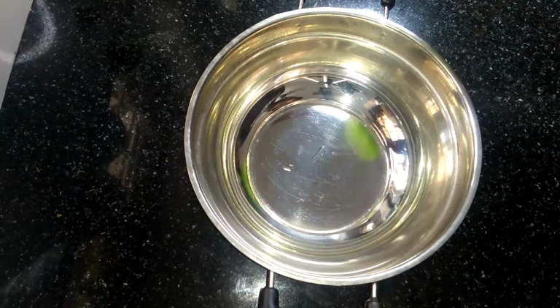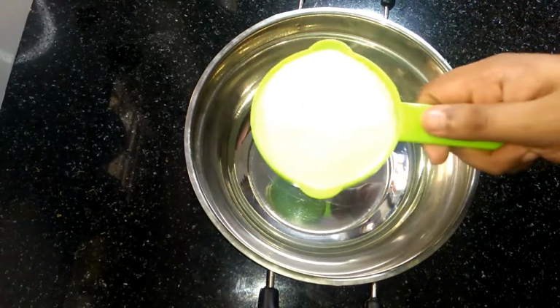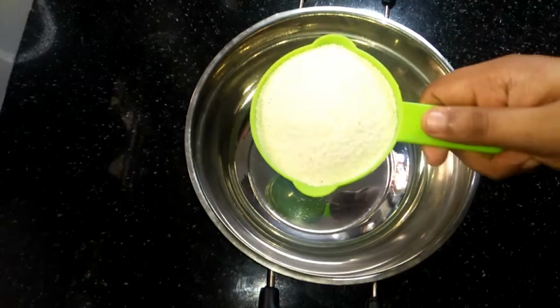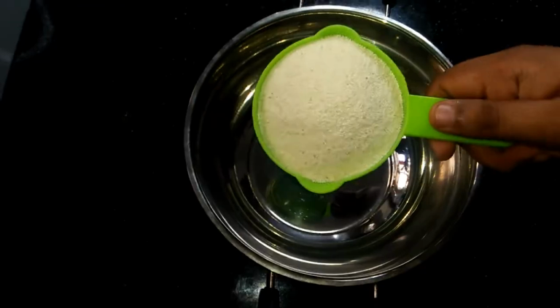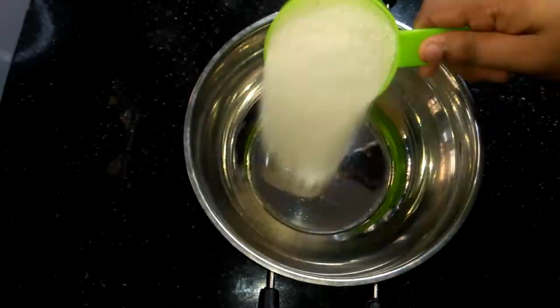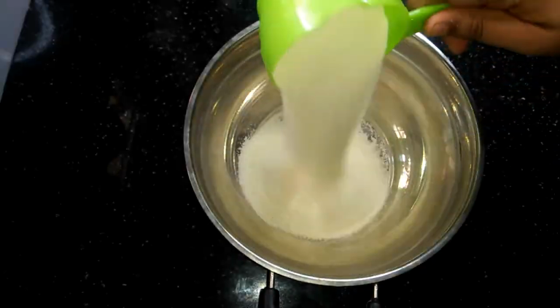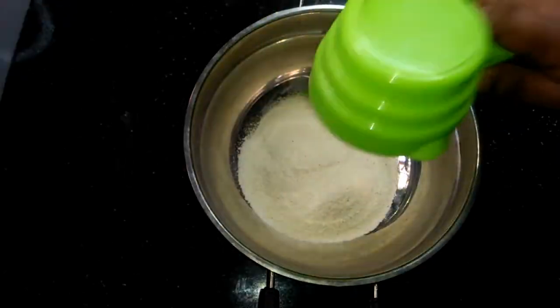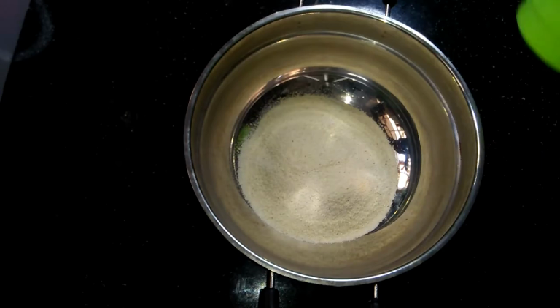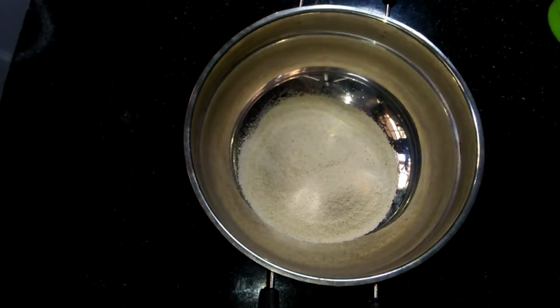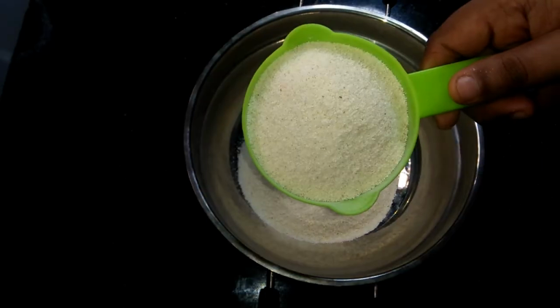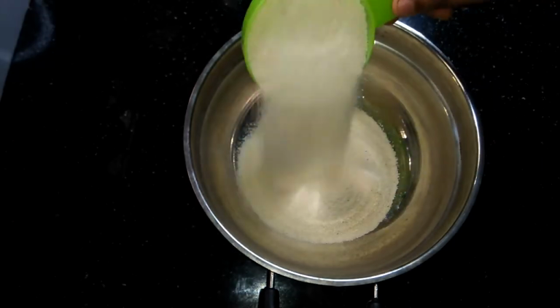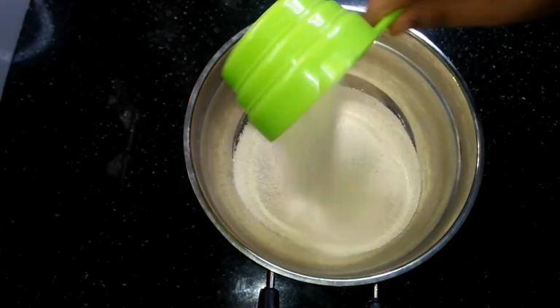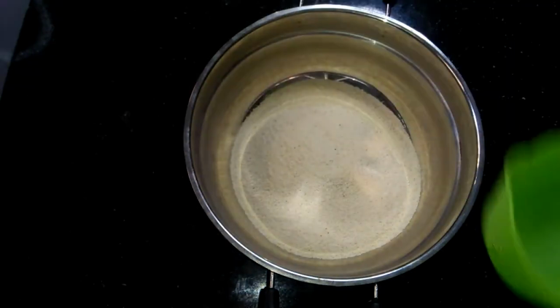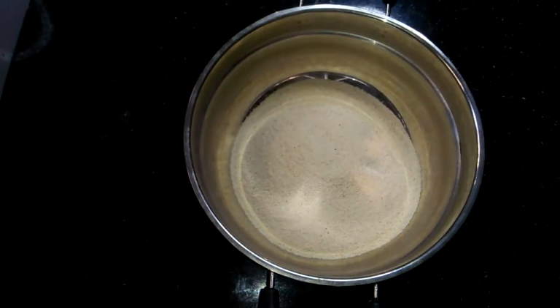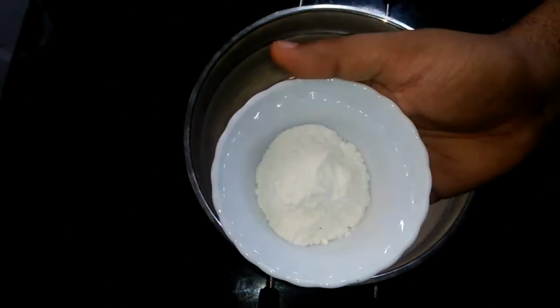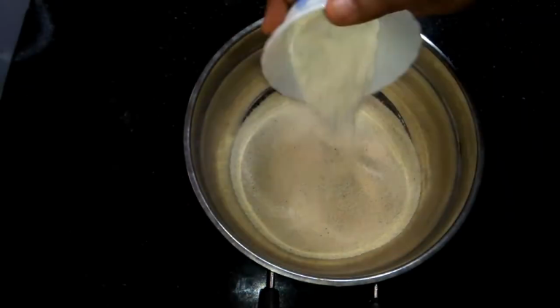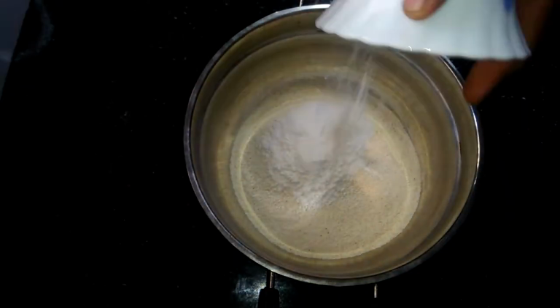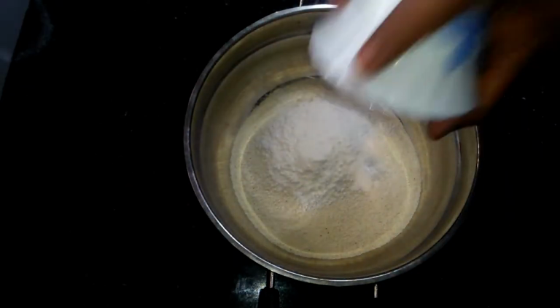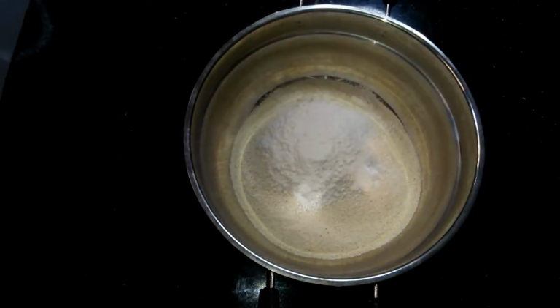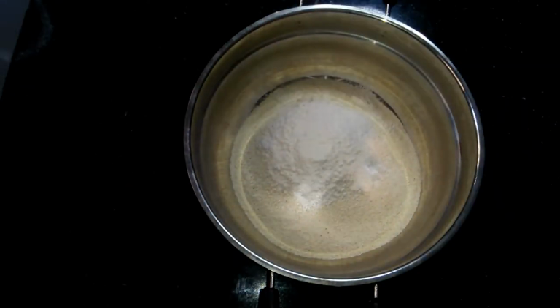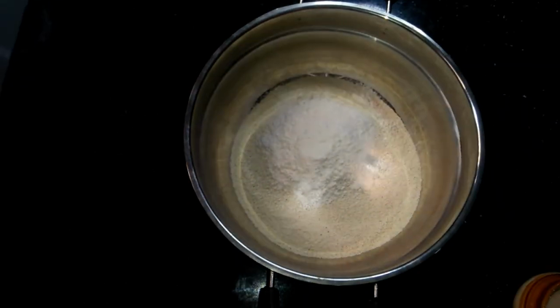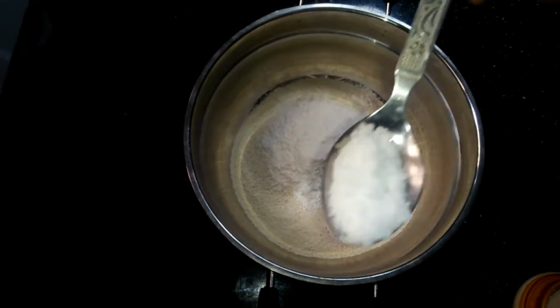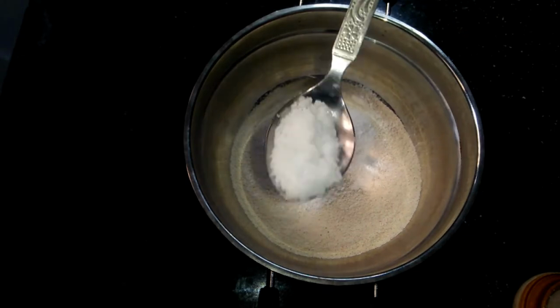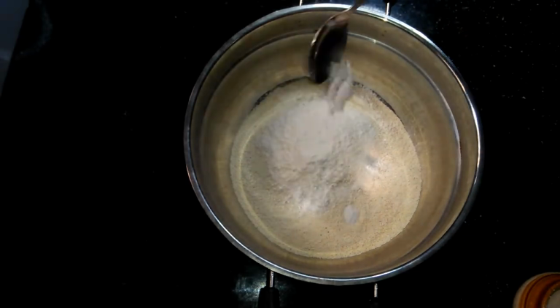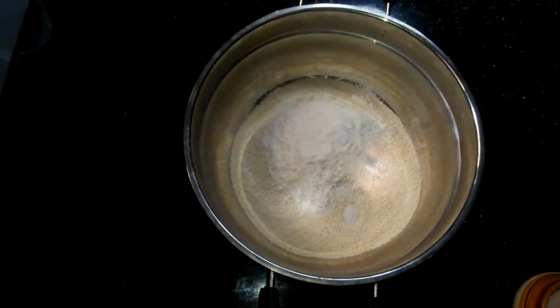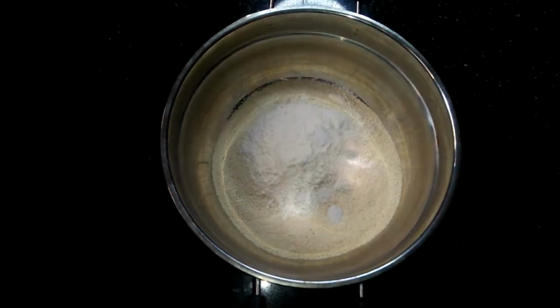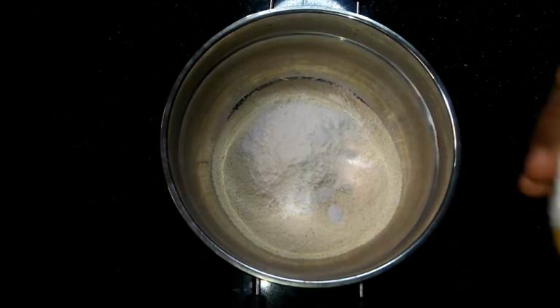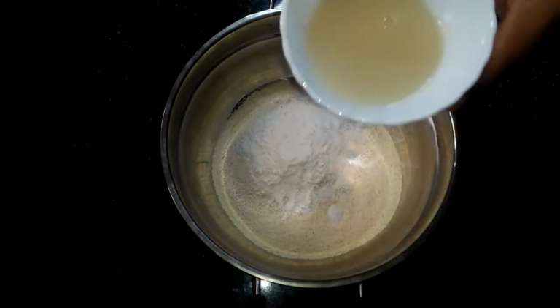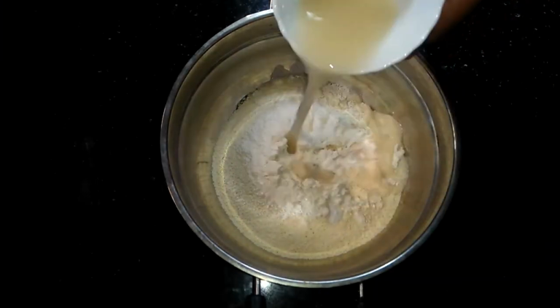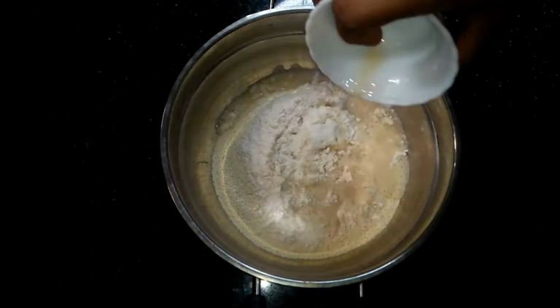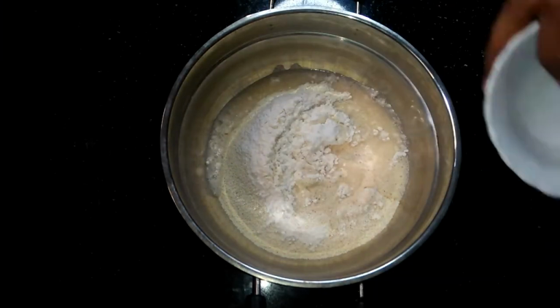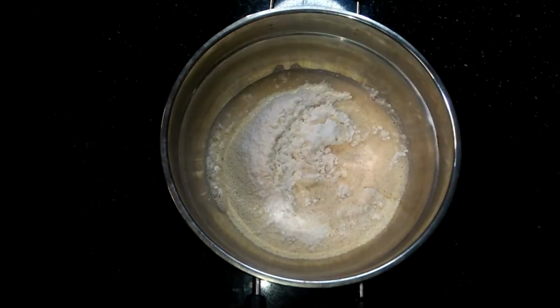This is 2 cups of soji, 2 teaspoons of soji, 1 teaspoon of maitha. We can use some yeast.